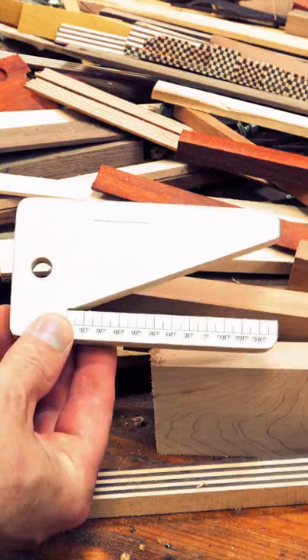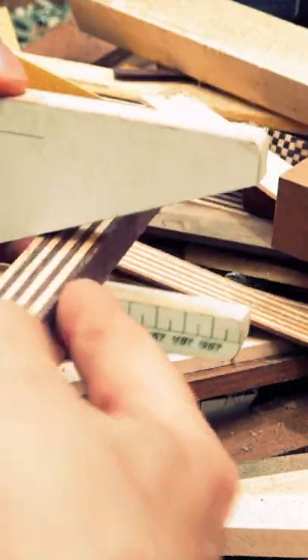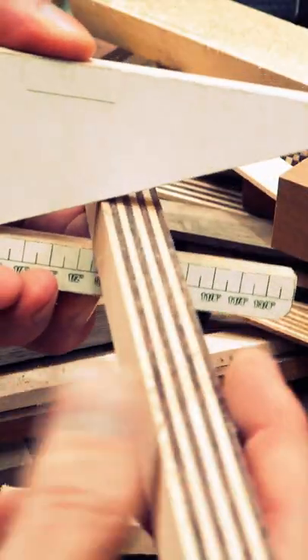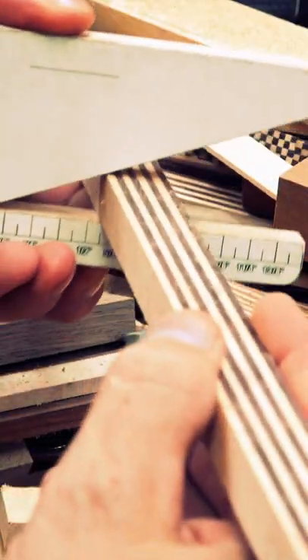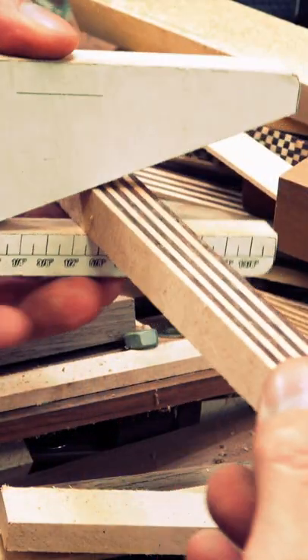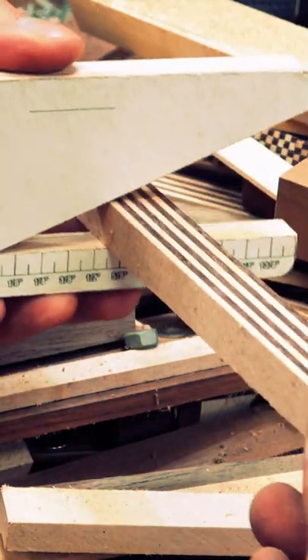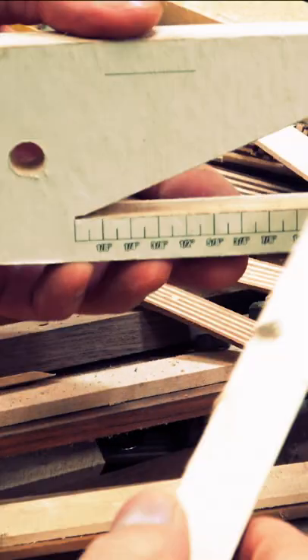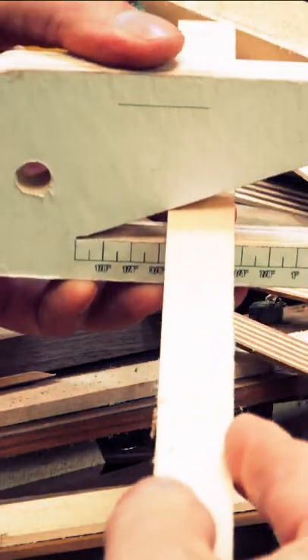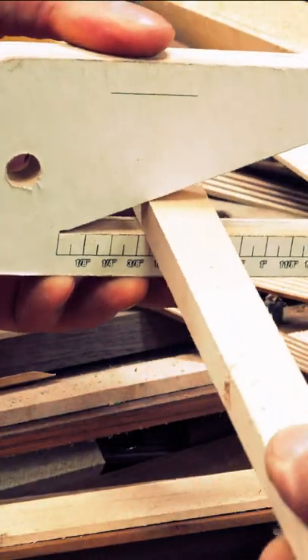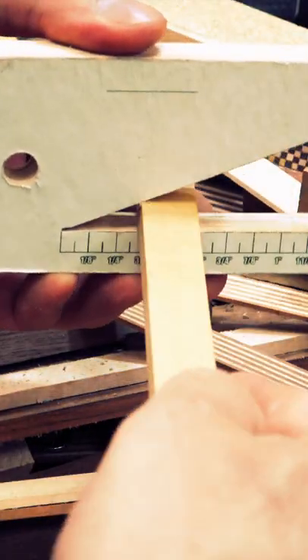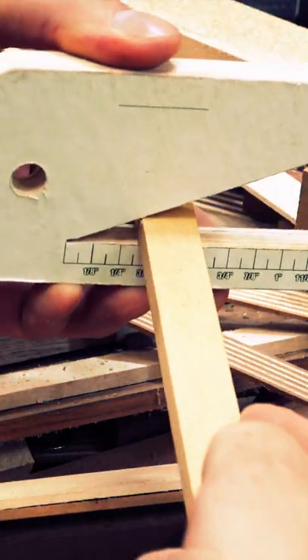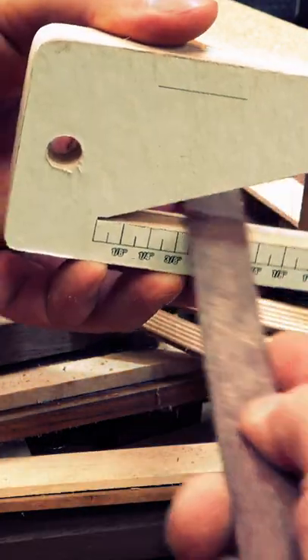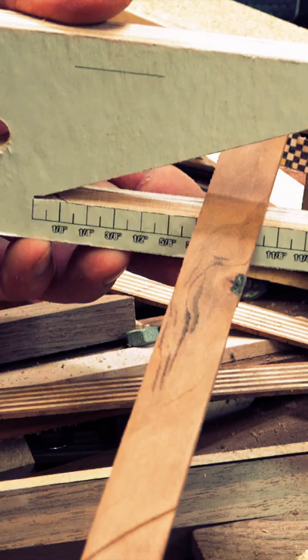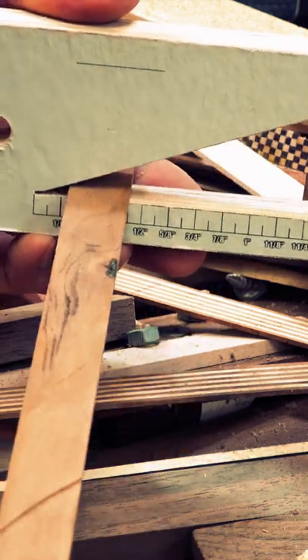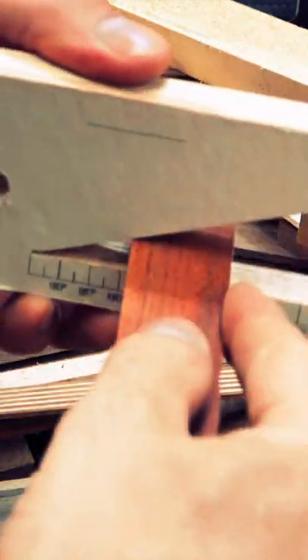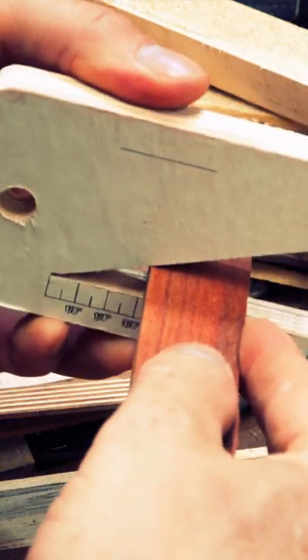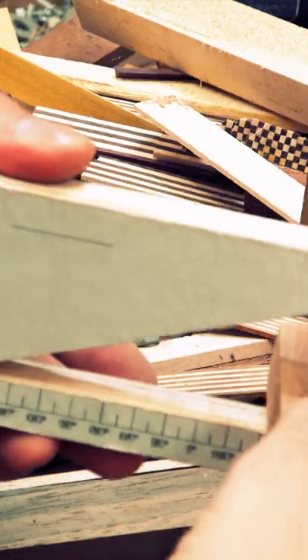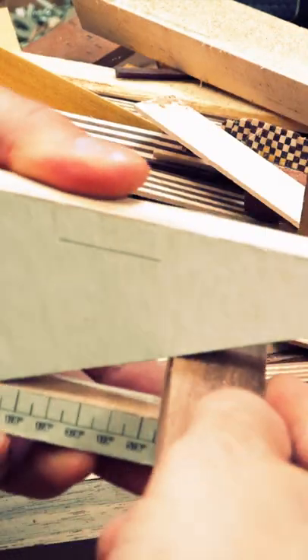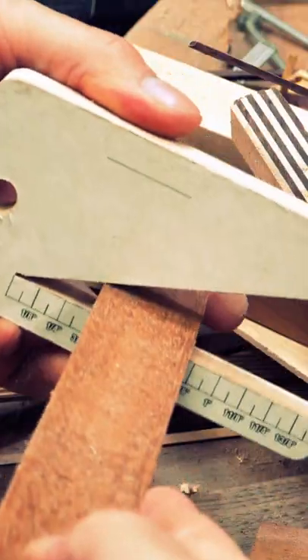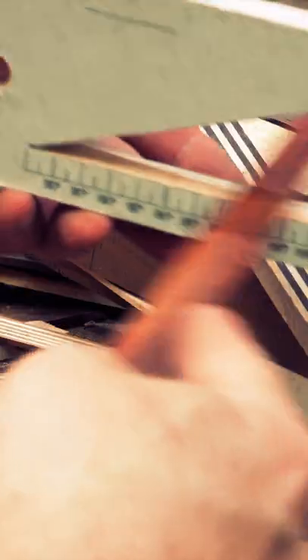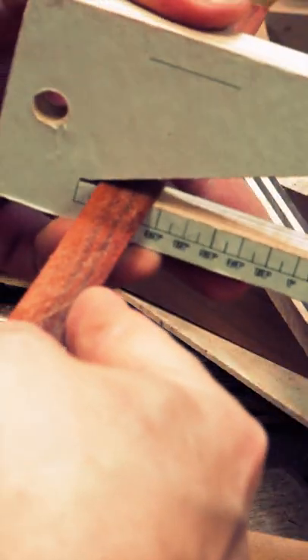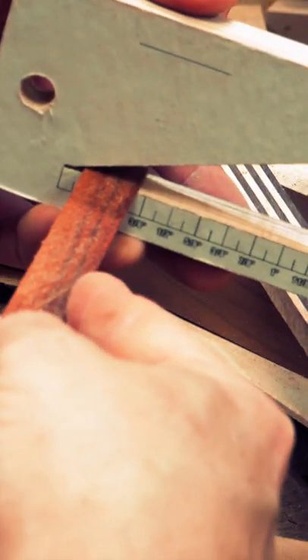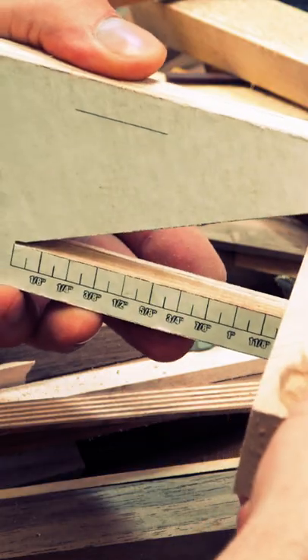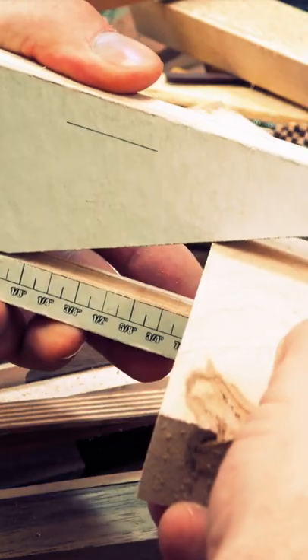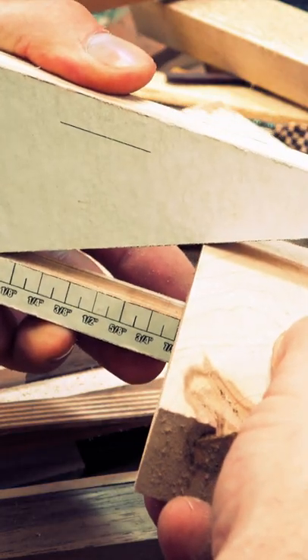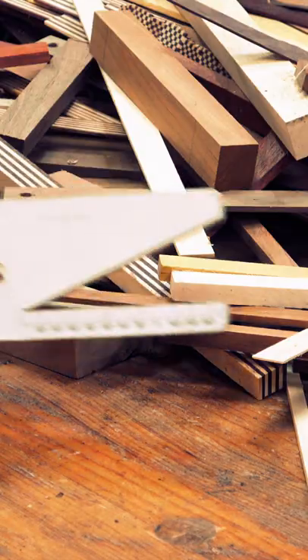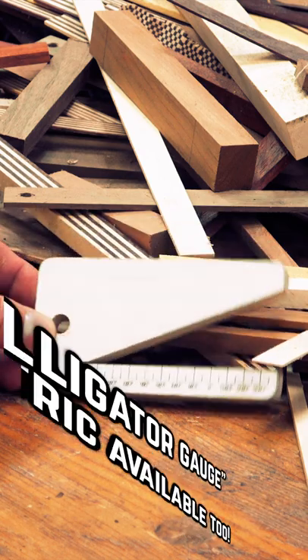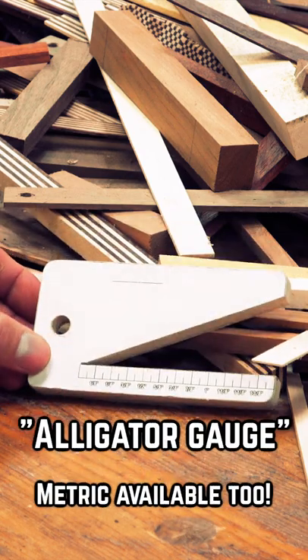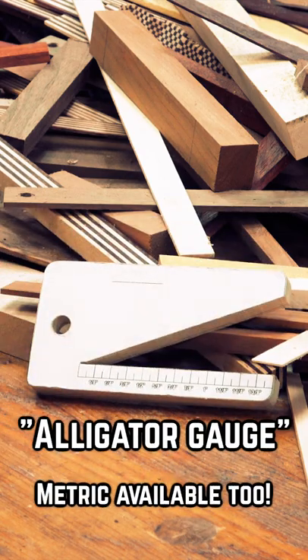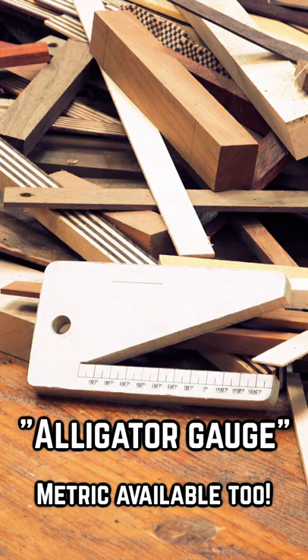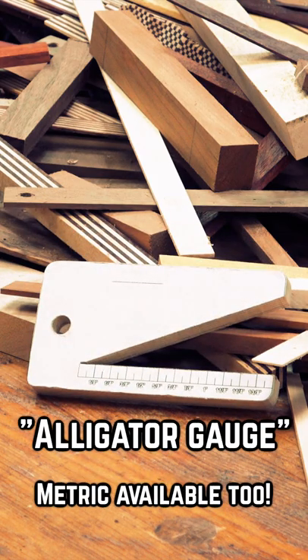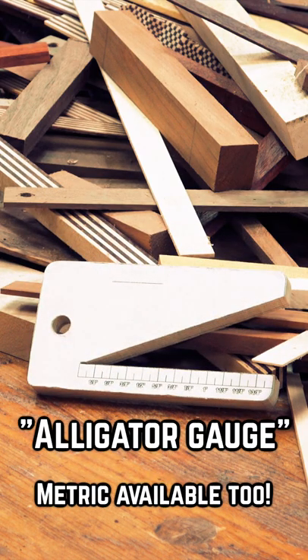This alligator gauge slides onto the end of a board and gives you a quick measurement. I have a free pattern you can download to make your own on my website. I also have a video showing how to quickly measure and cut one out. If you're interested, look for it in the pinned comments.